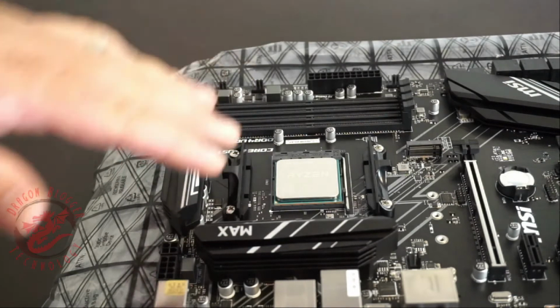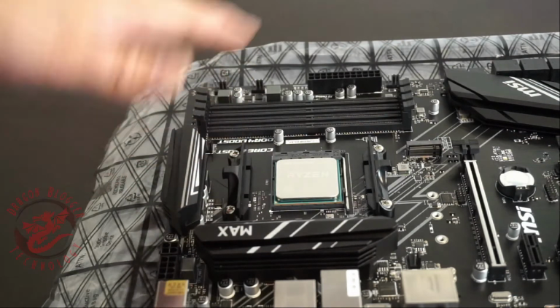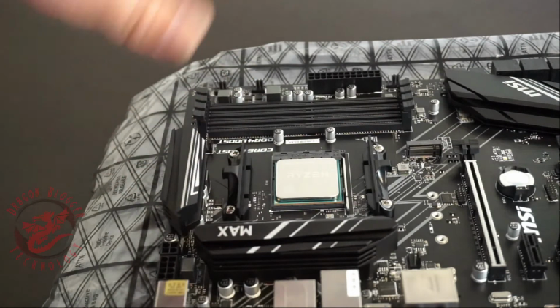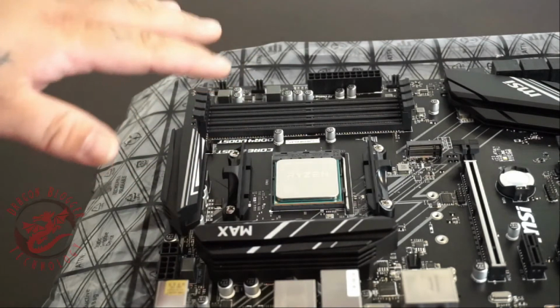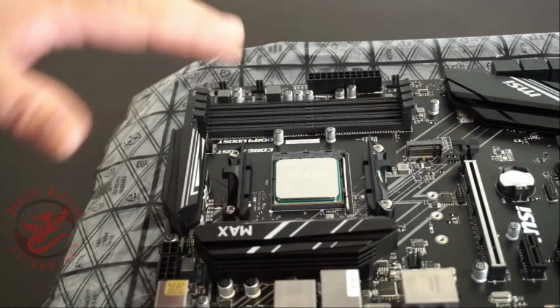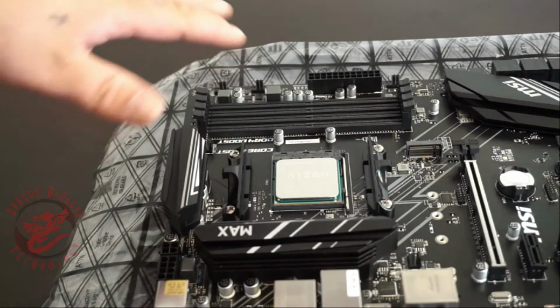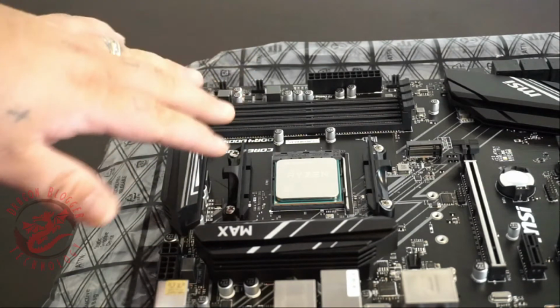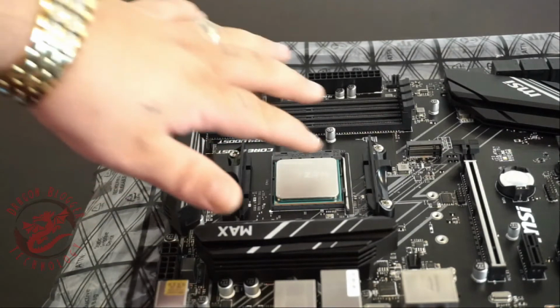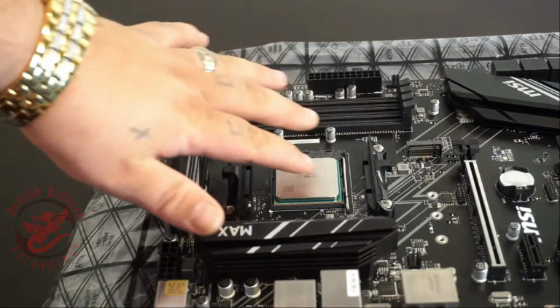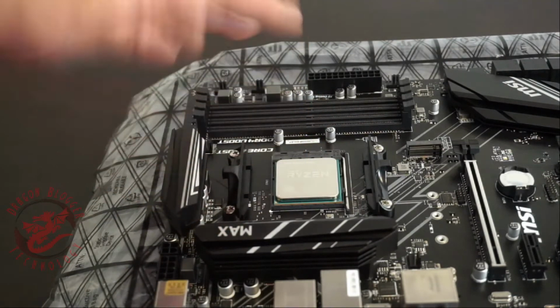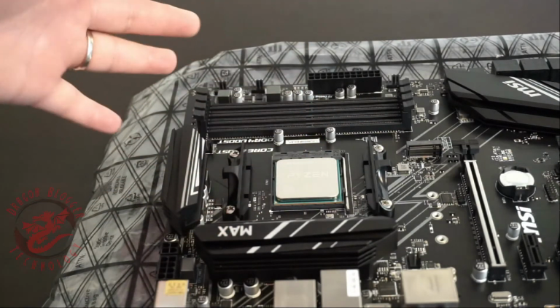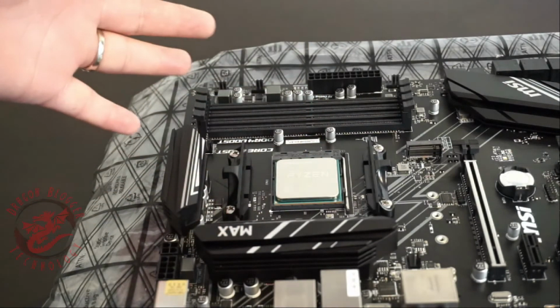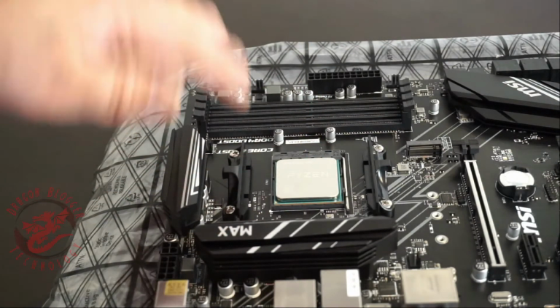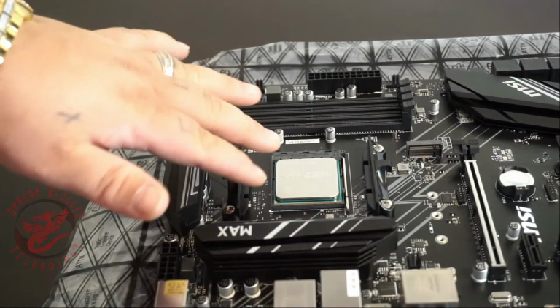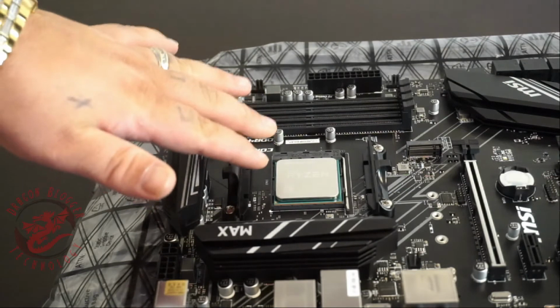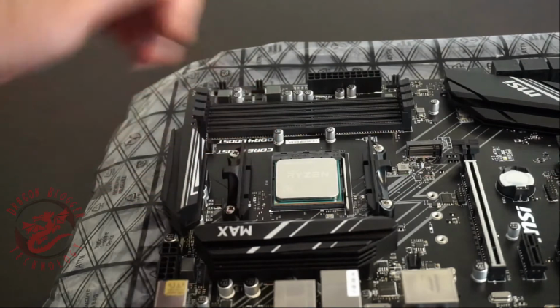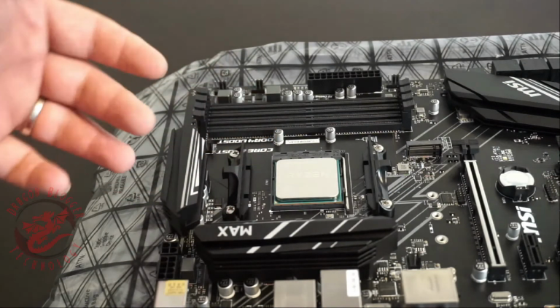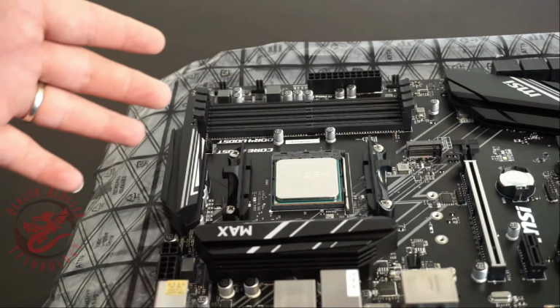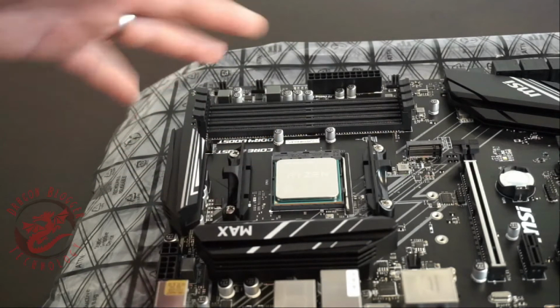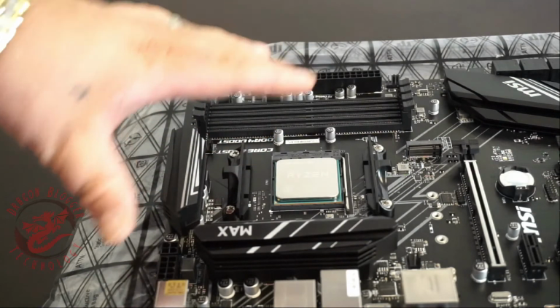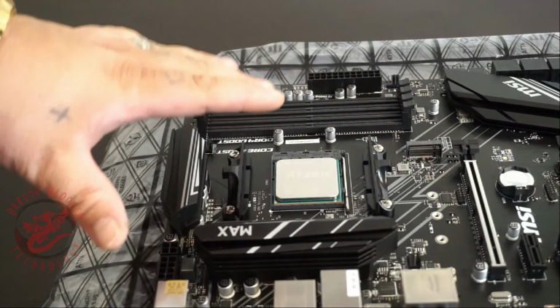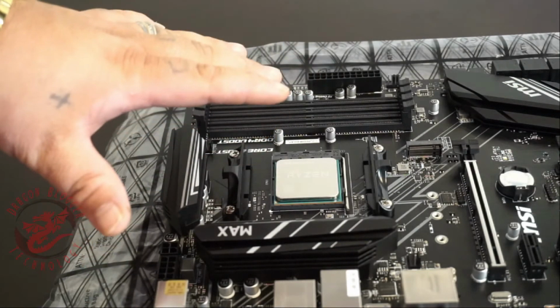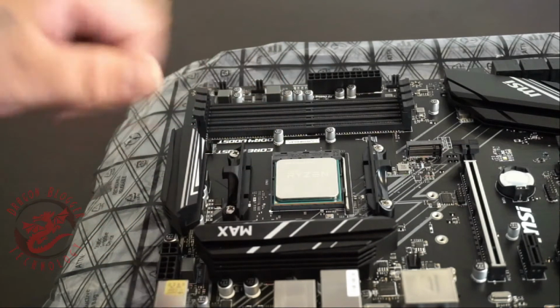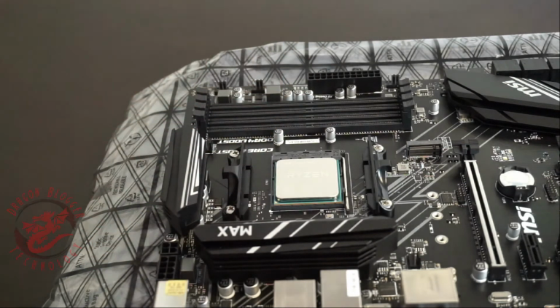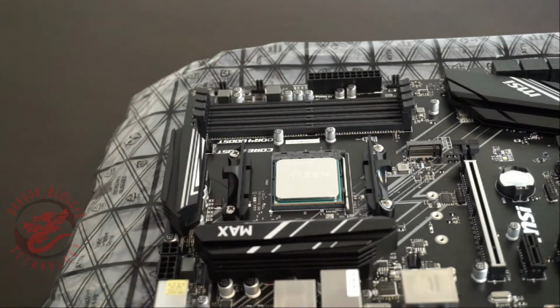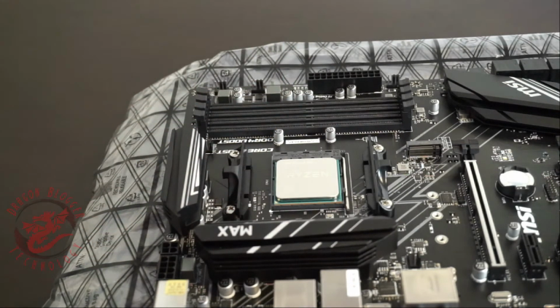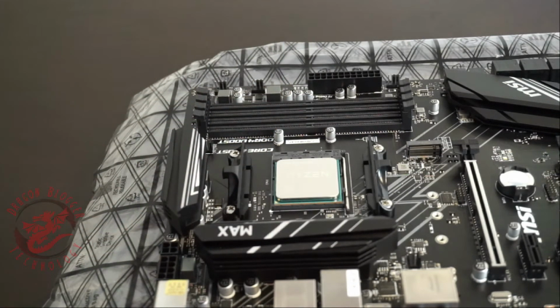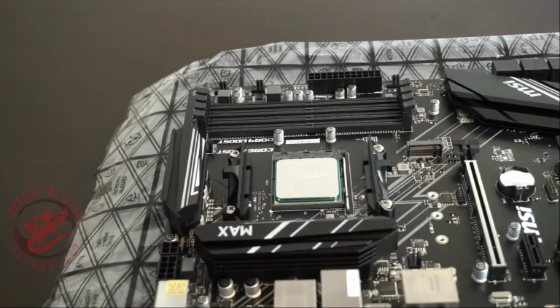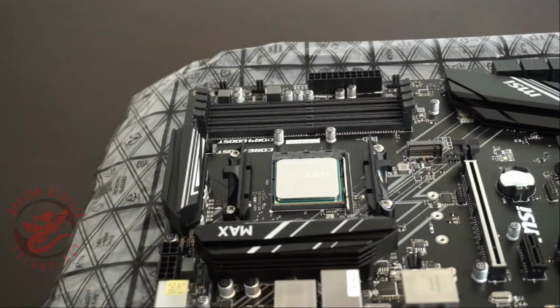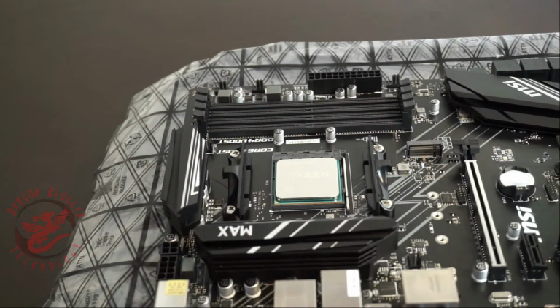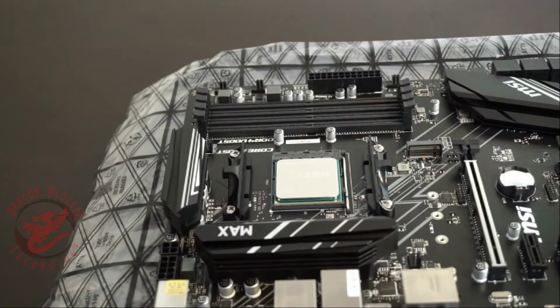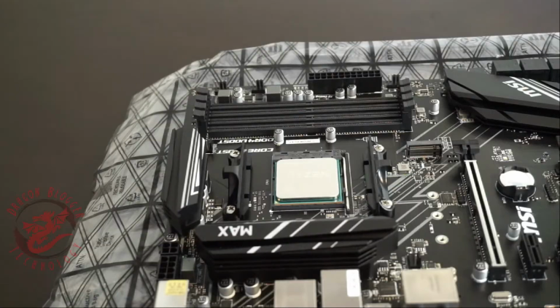Now, installing a cooler and stuff is a little different and we'll be doing that in a different step. I just wanted to show you guys how to place the Ryzen into your motherboard. Thank you for checking out this little video — keep your eyes out for more dragonblogger.